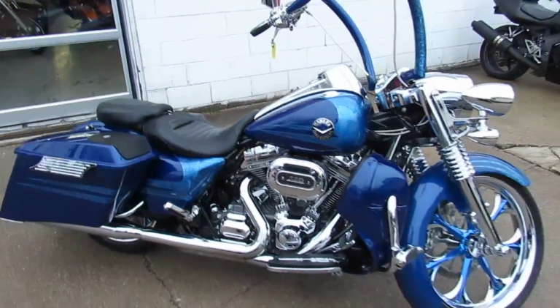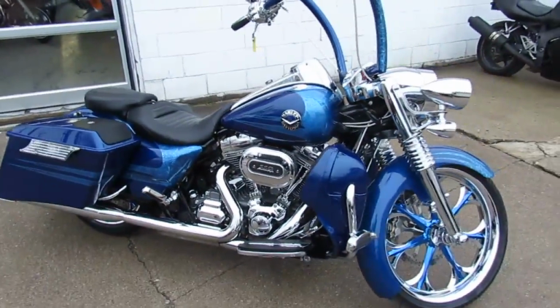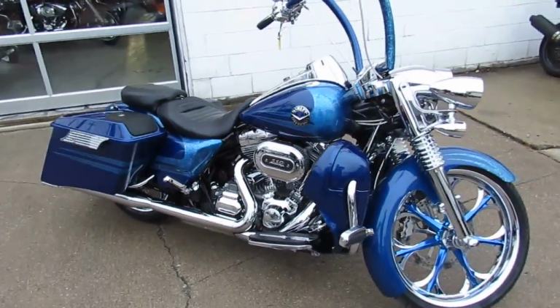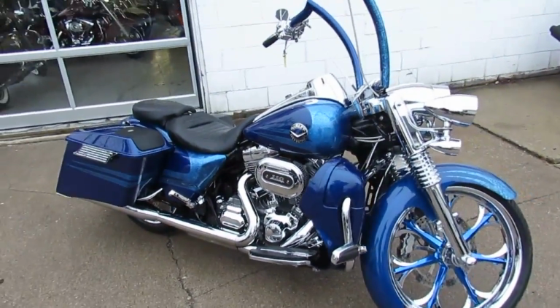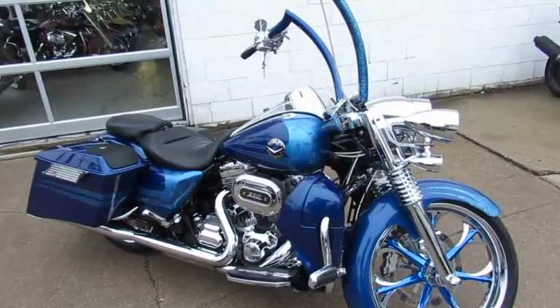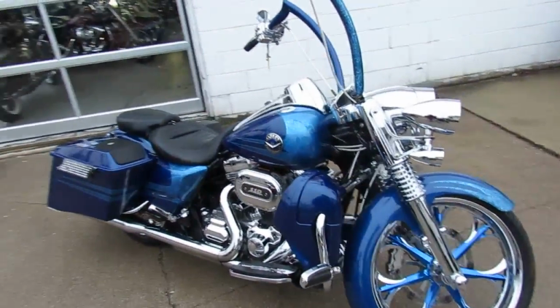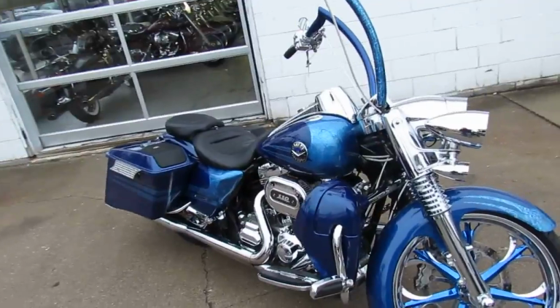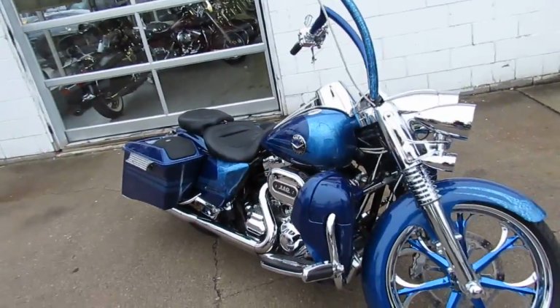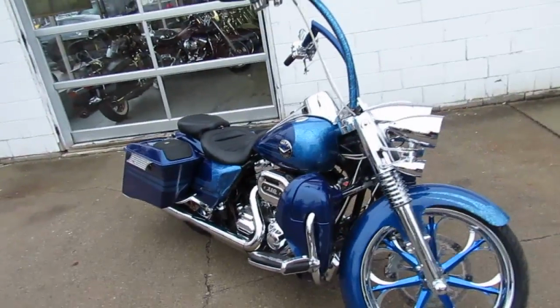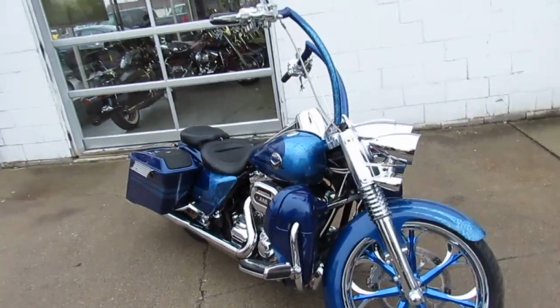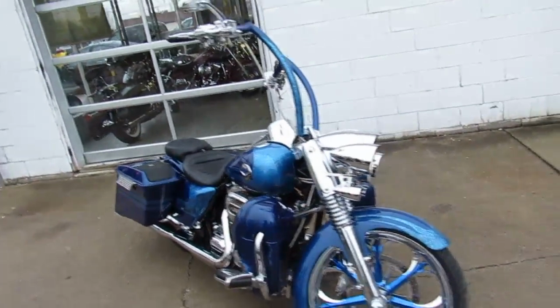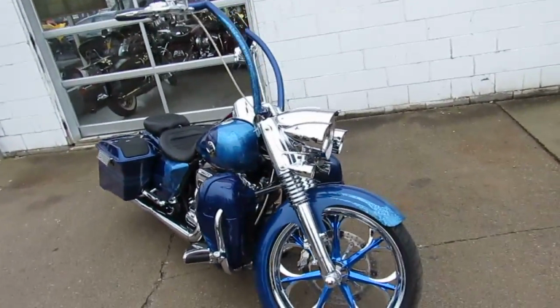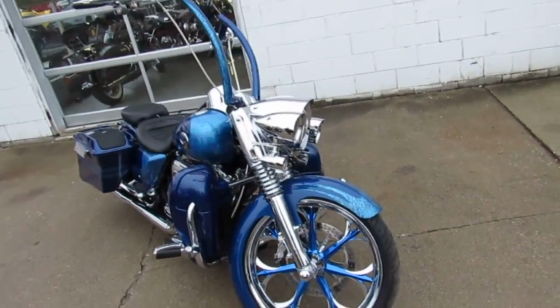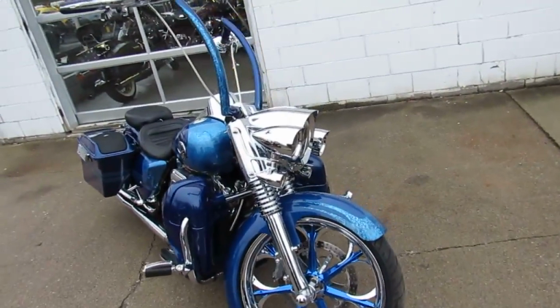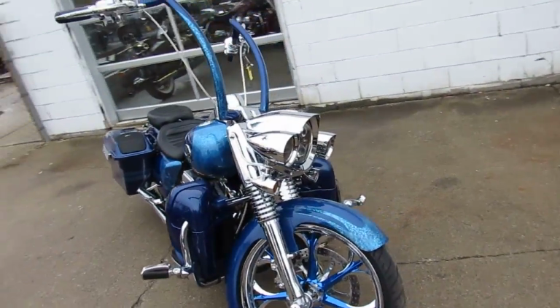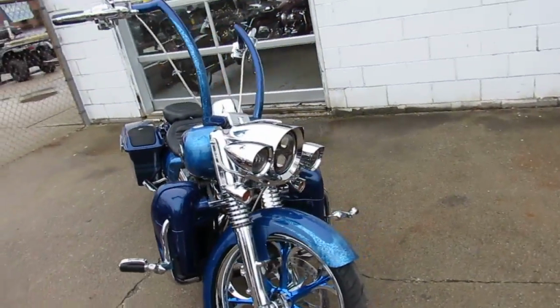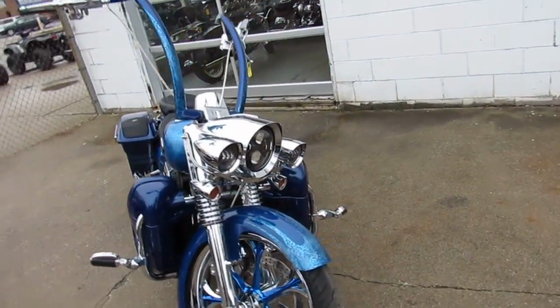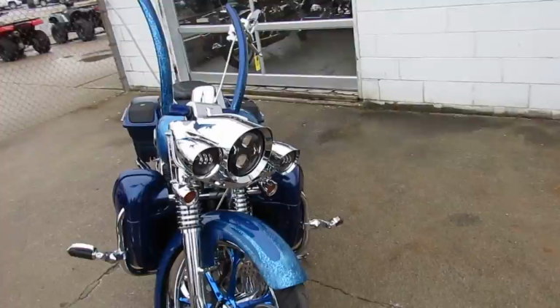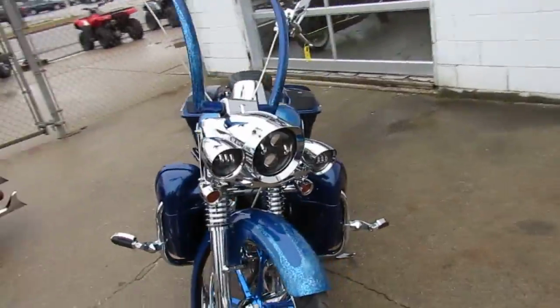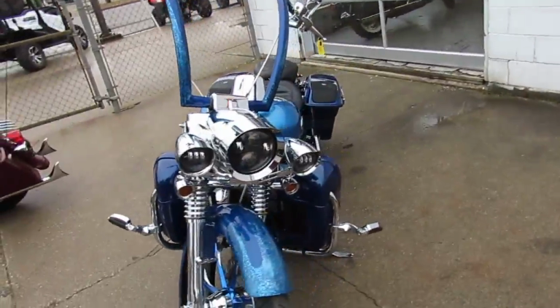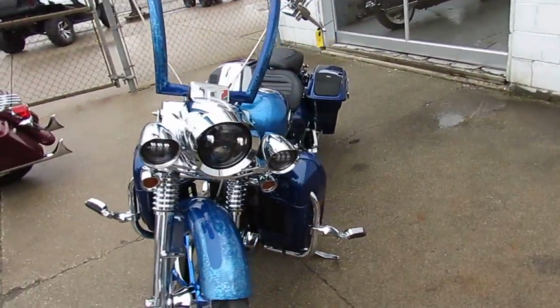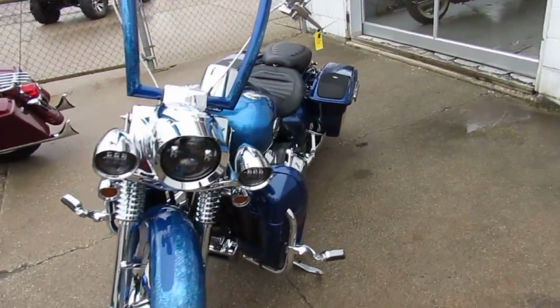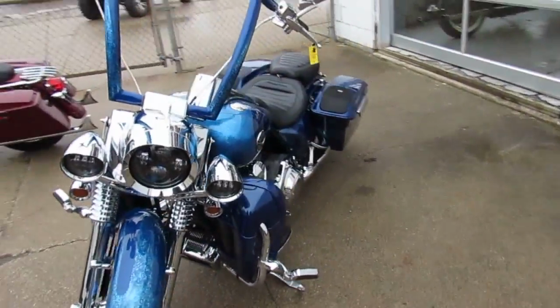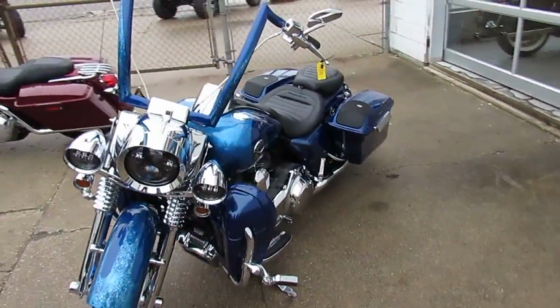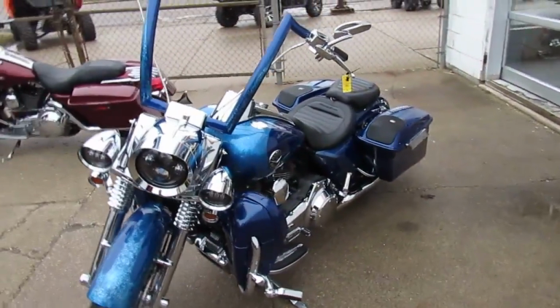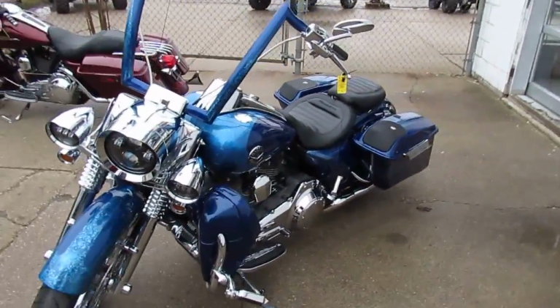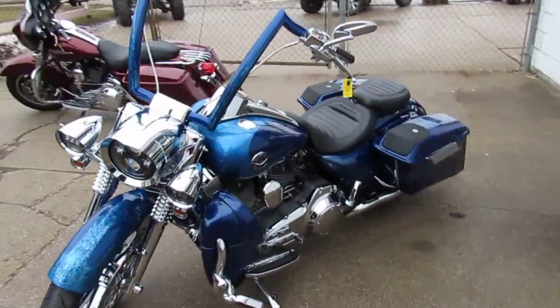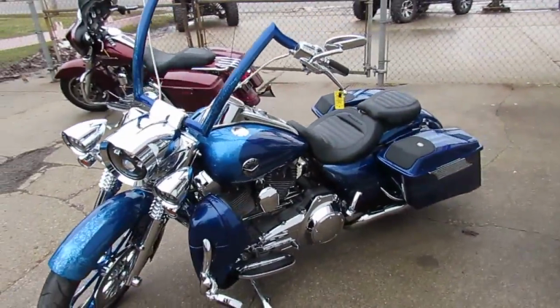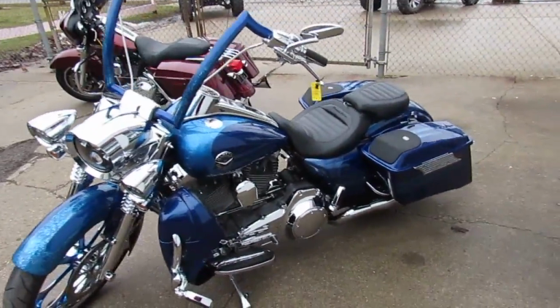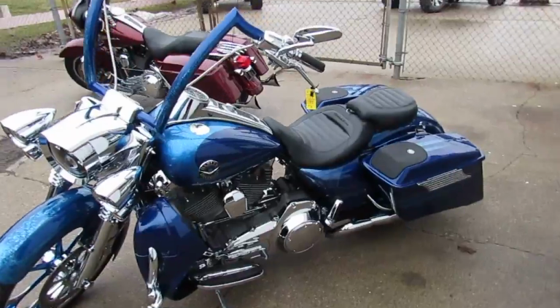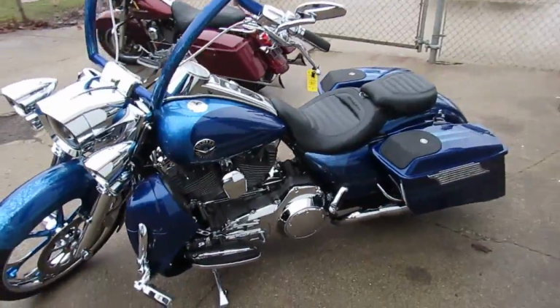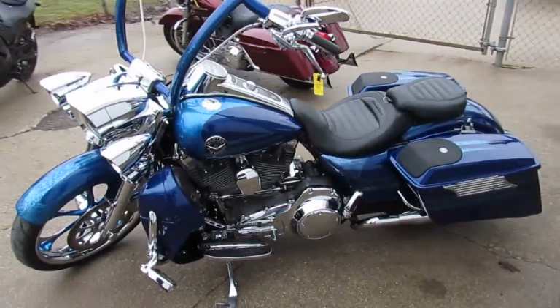Here we got a 2013 Harley-Davidson Road King CVO for sale for only $18,900 bucks. This custom vehicle operation Road King is a must-see. Pictures of this work of art do it no justice.